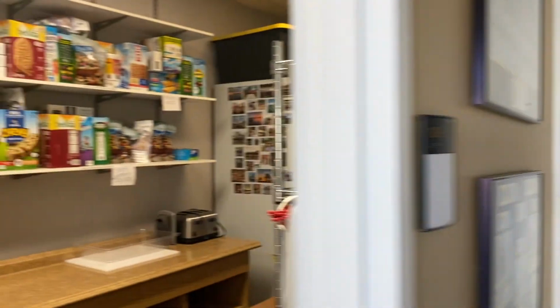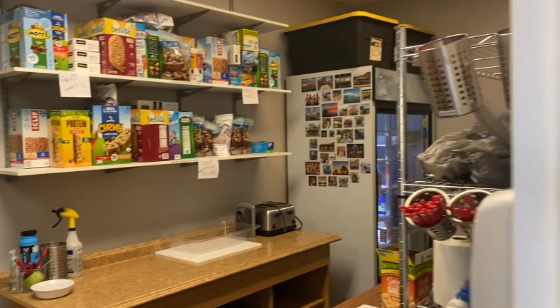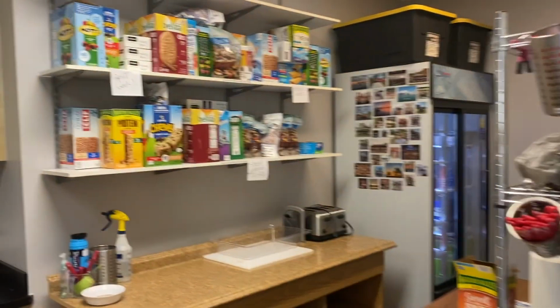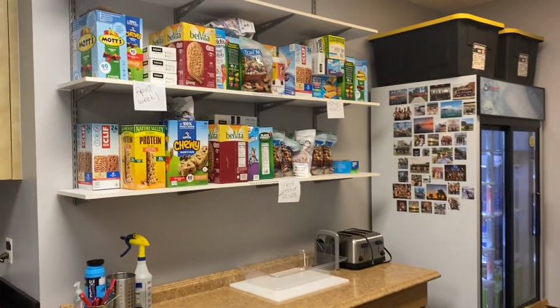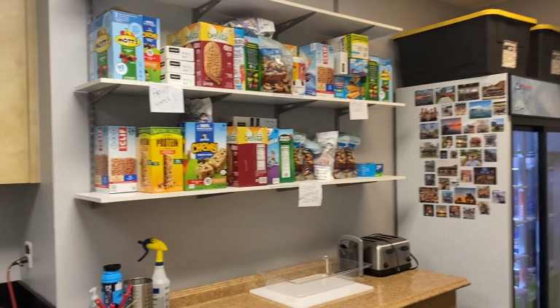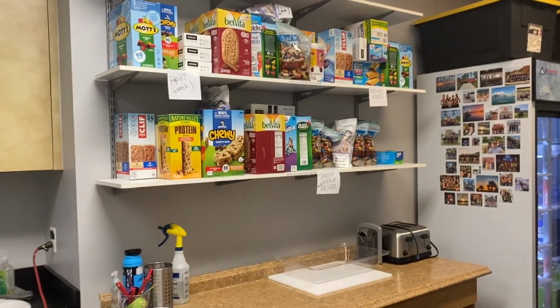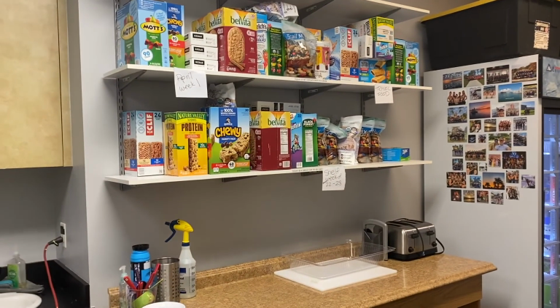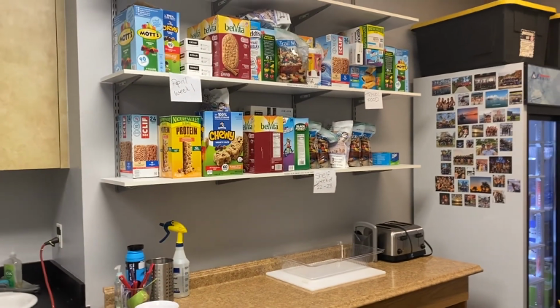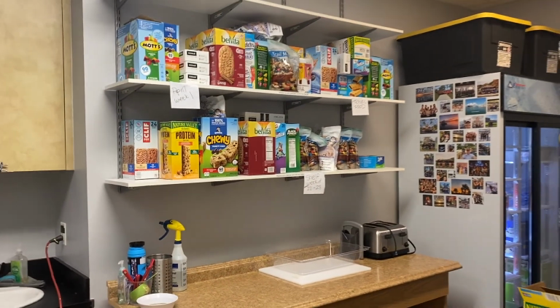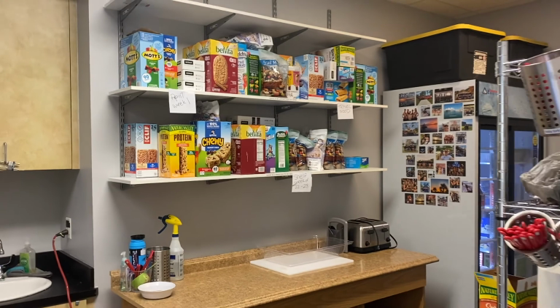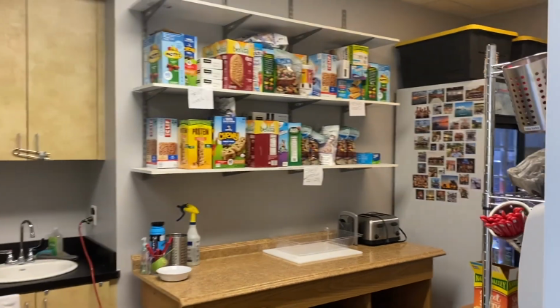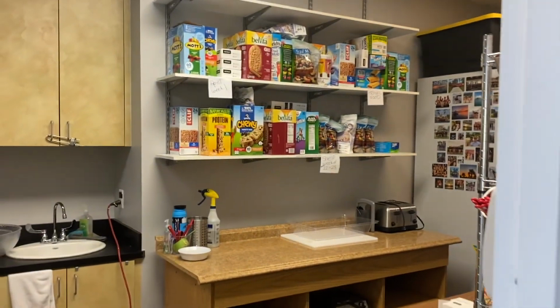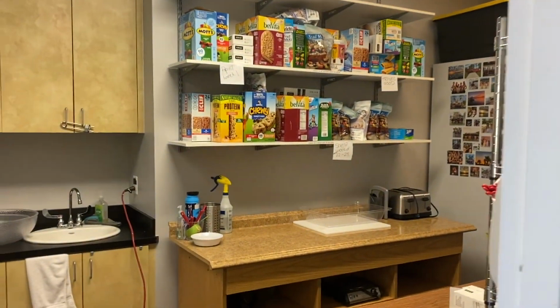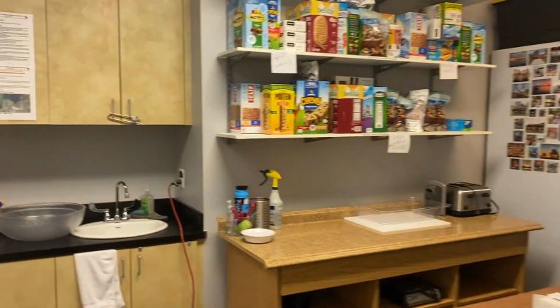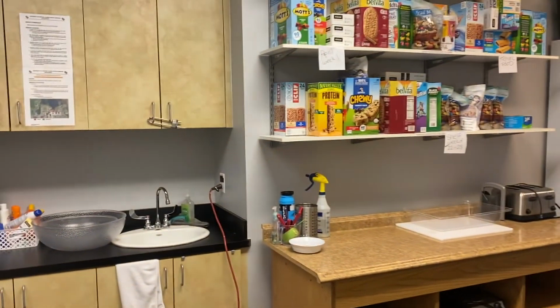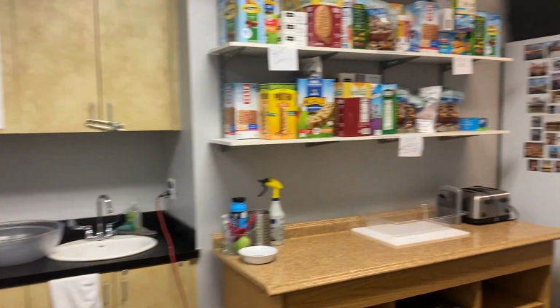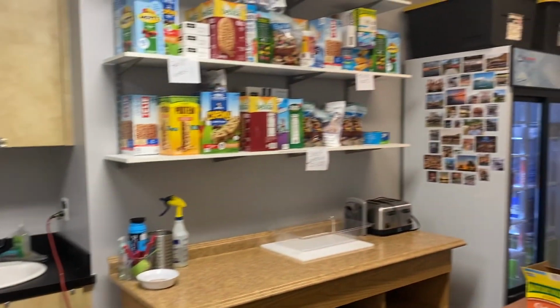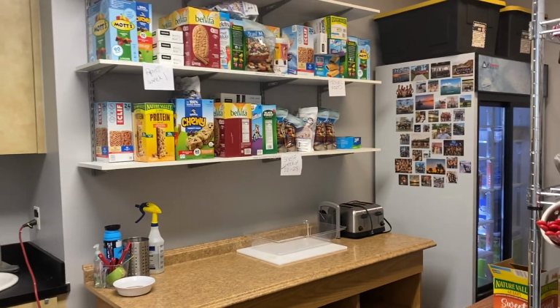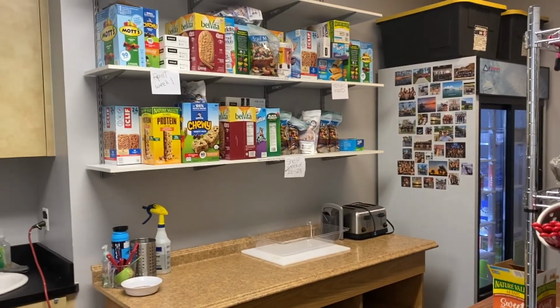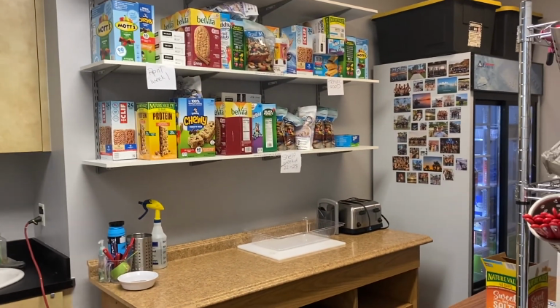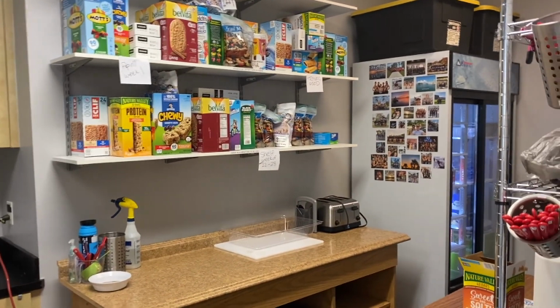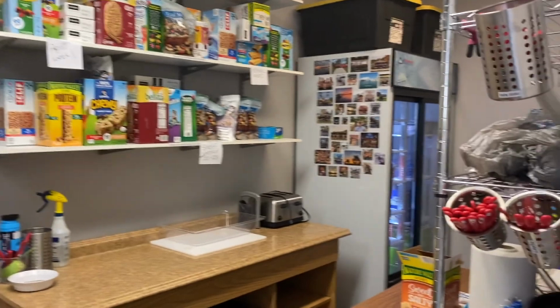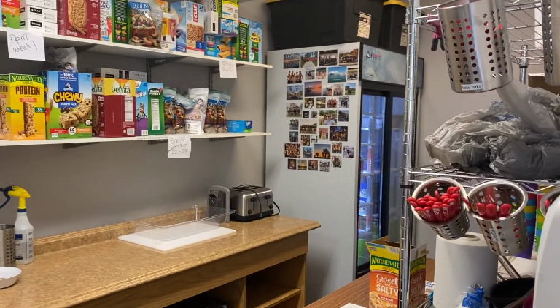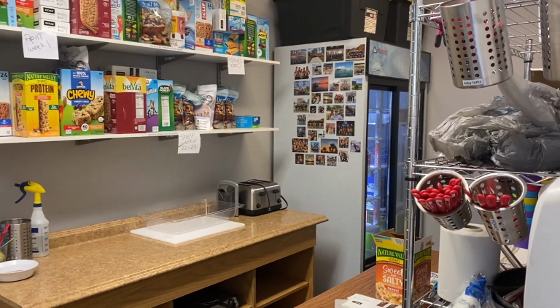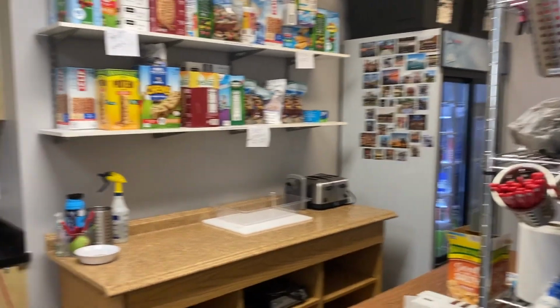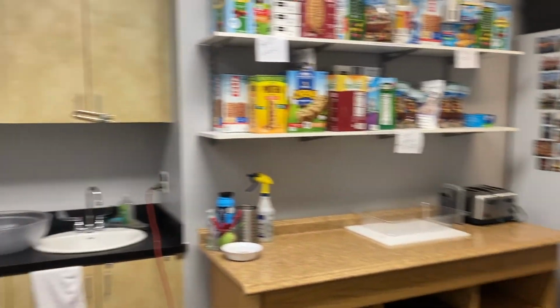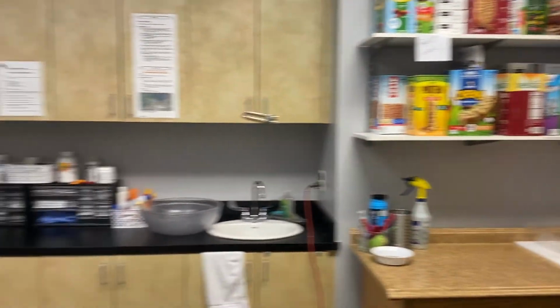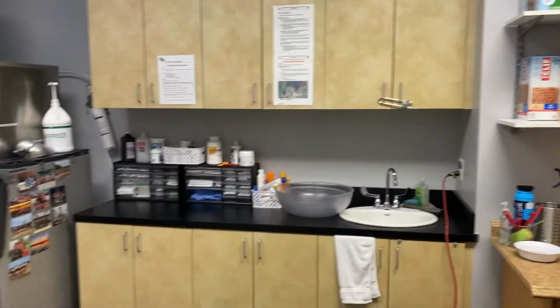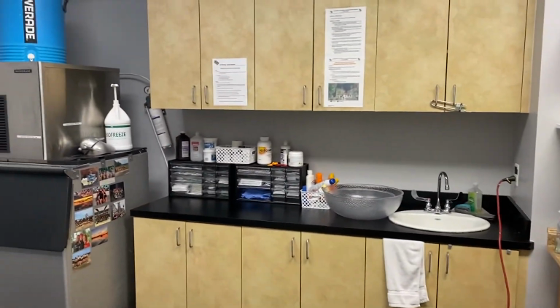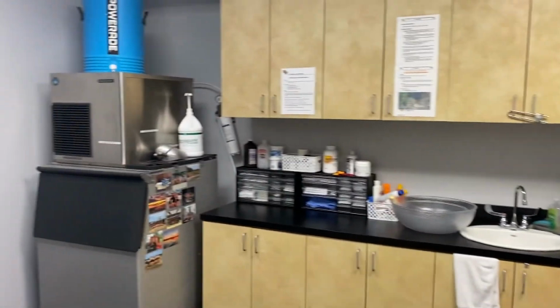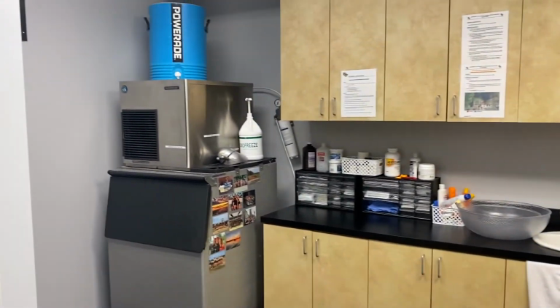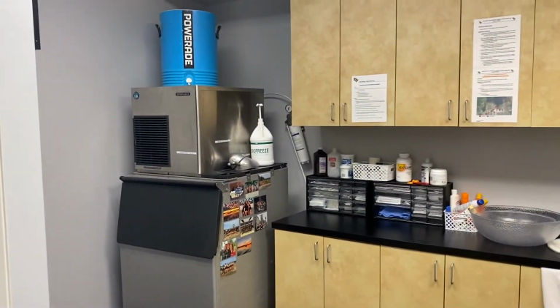We have our food room. Right now because of COVID, we're actually only allowed to do grab-and-go snacks. But usually typically we have bagels and stuff to make sandwiches and smoothies and all that kind of good stuff in here. We also have athletic training stuff and our ice machine.